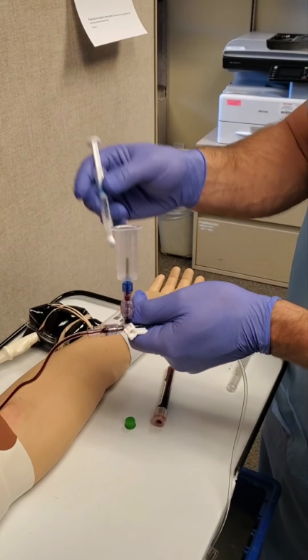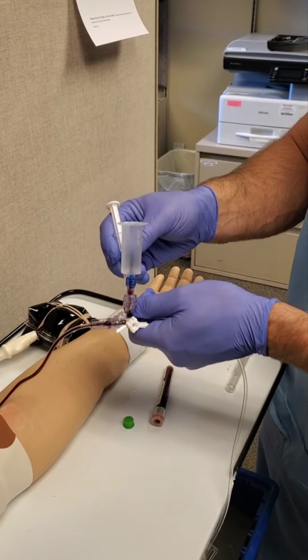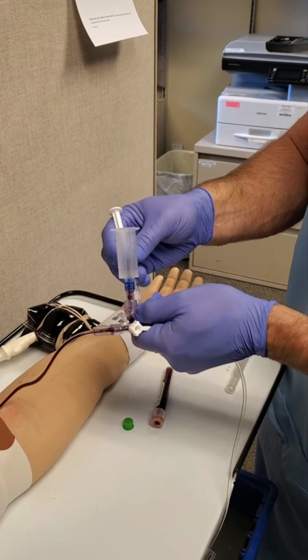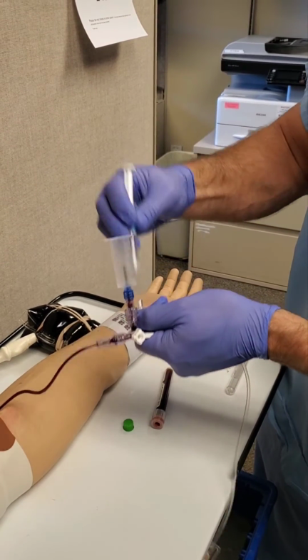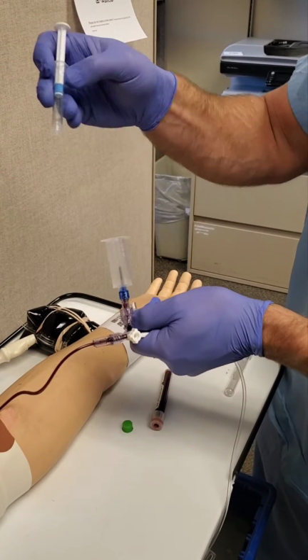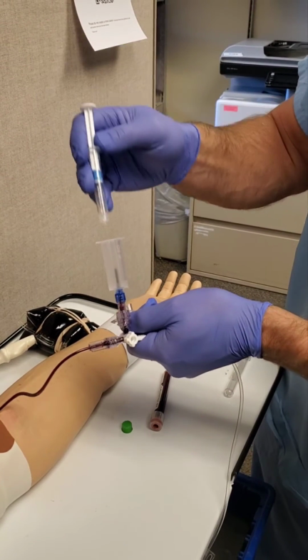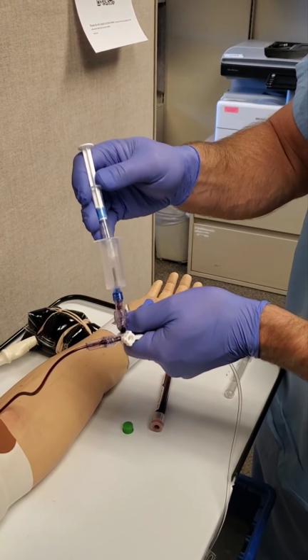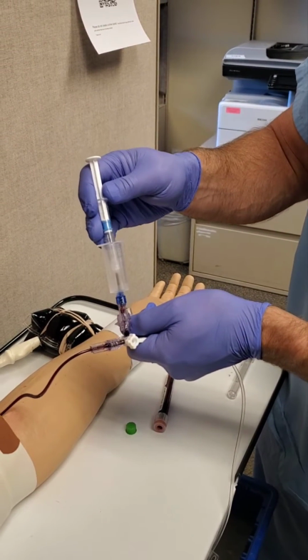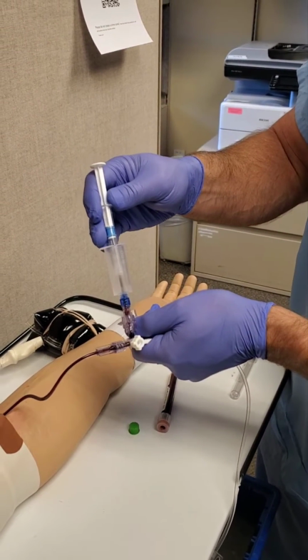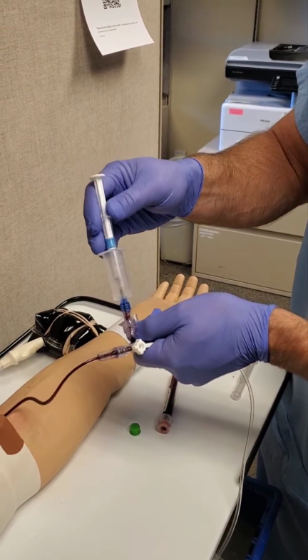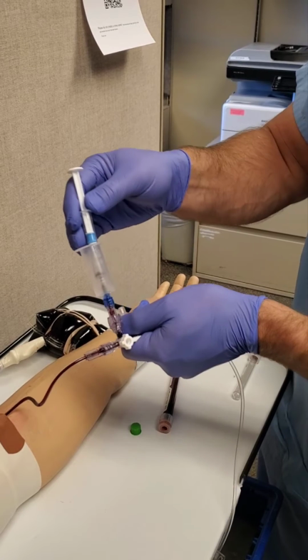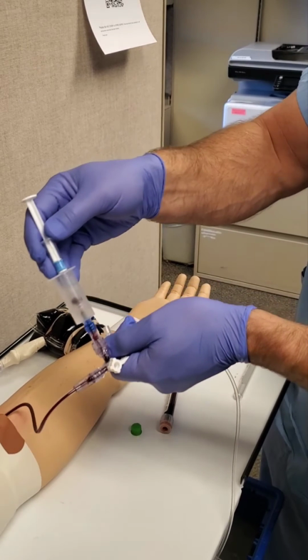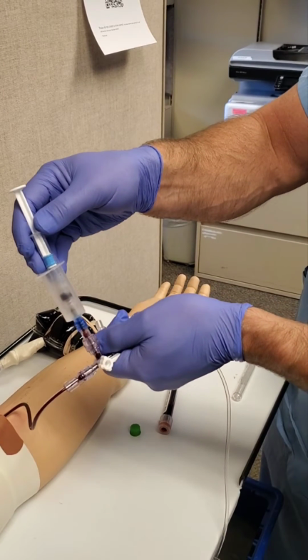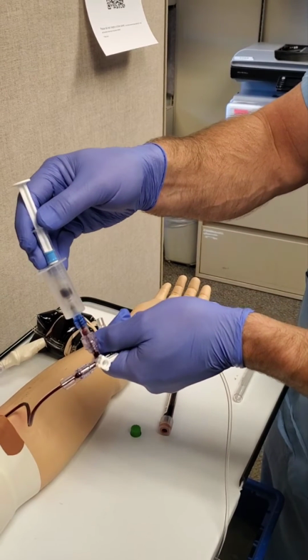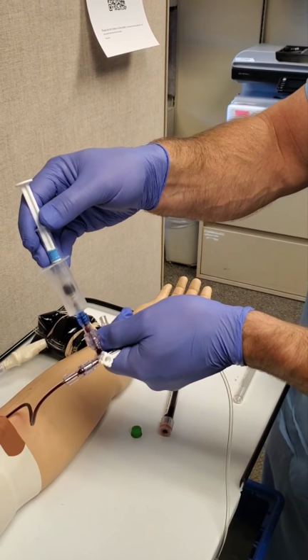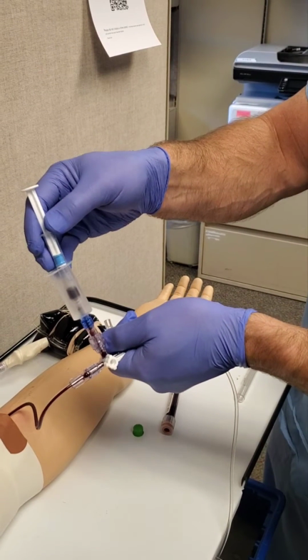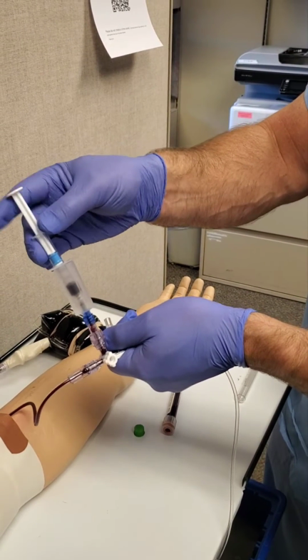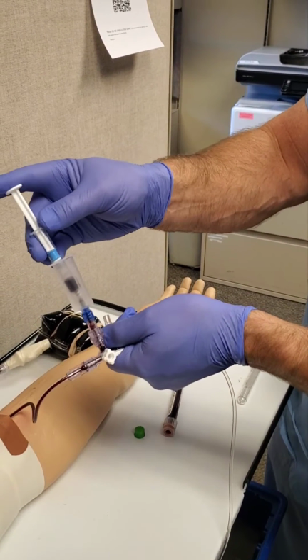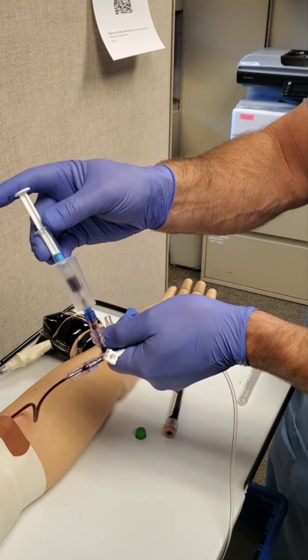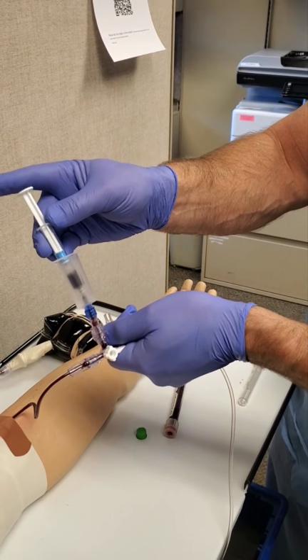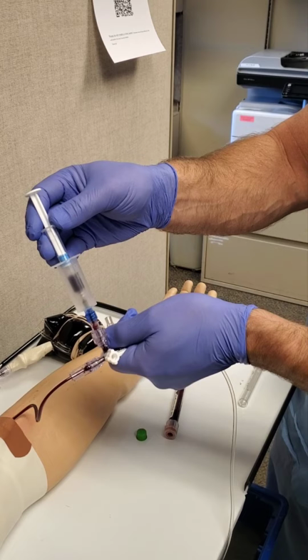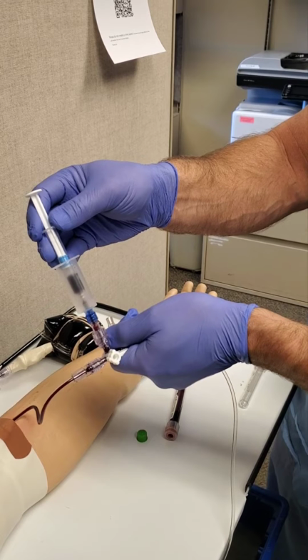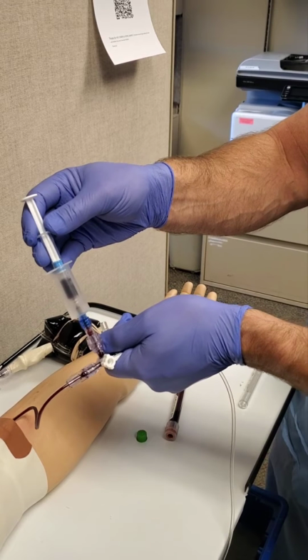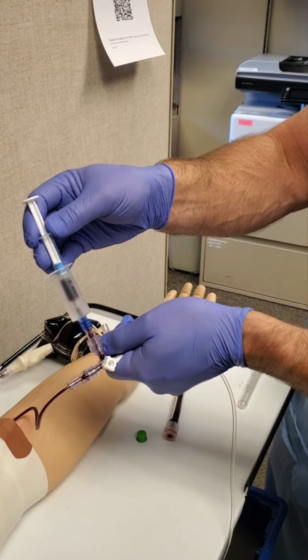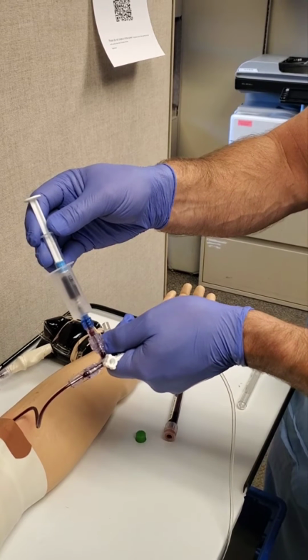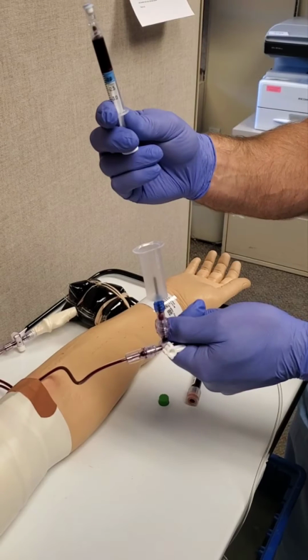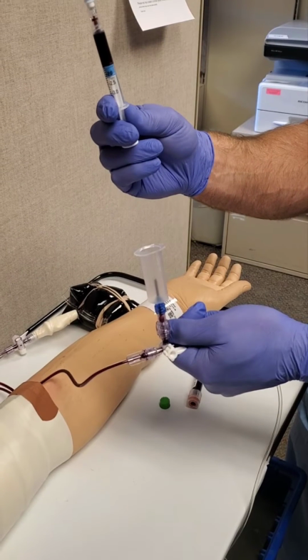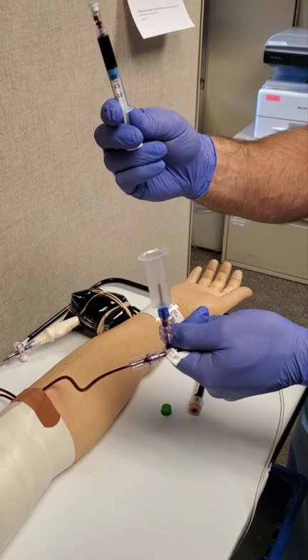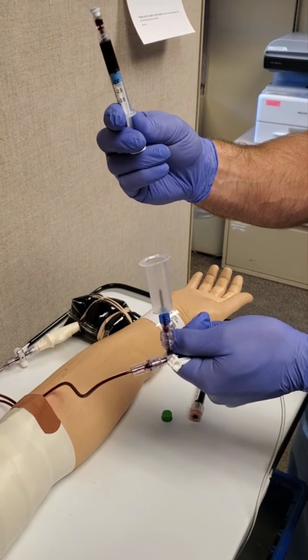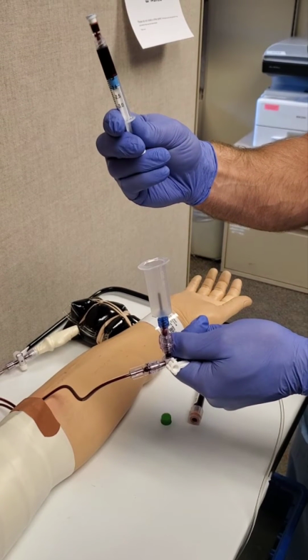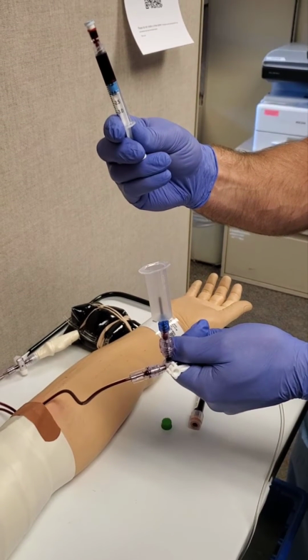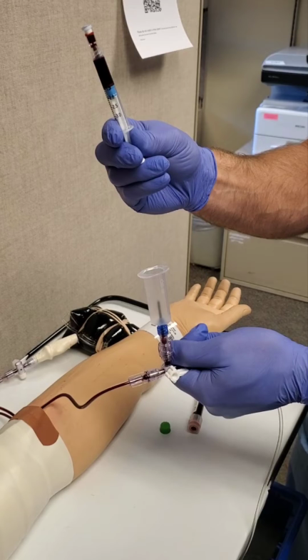Take your ABG syringe, remove the cap, and place it in the vacutainer, pushing the rubber stopper down and allowing your syringe to fill with blood up until the stopper. Then press the blood up into the cap until it fills.